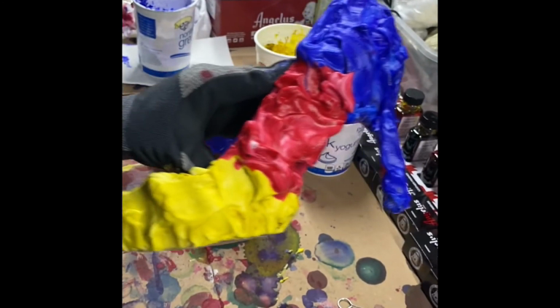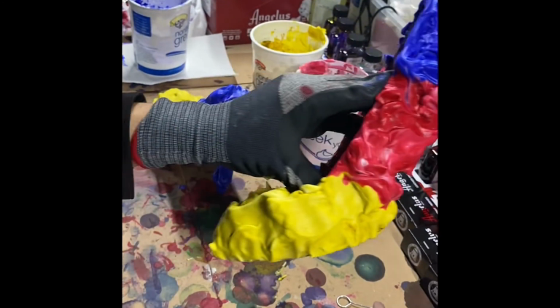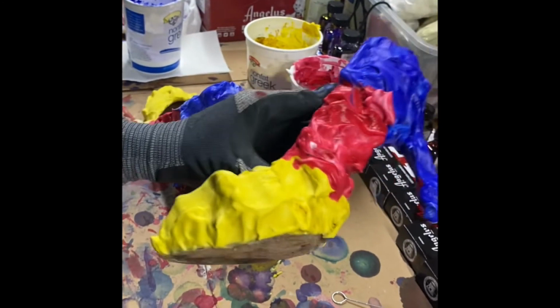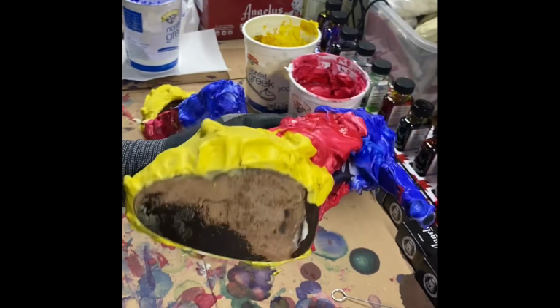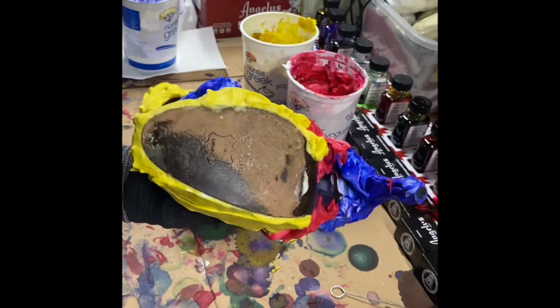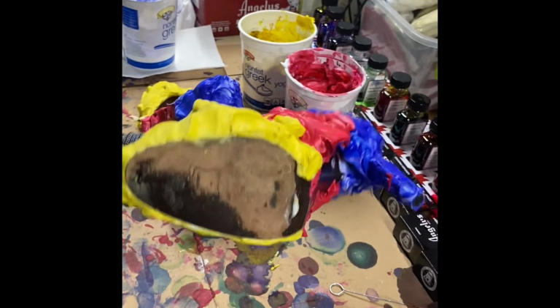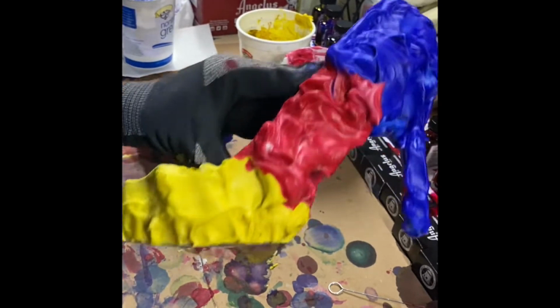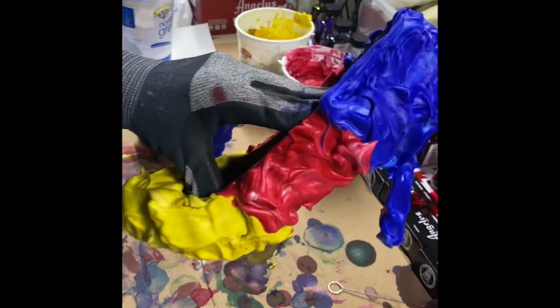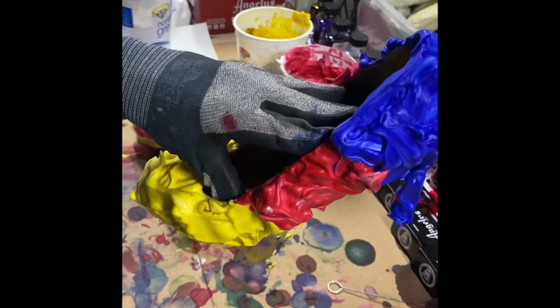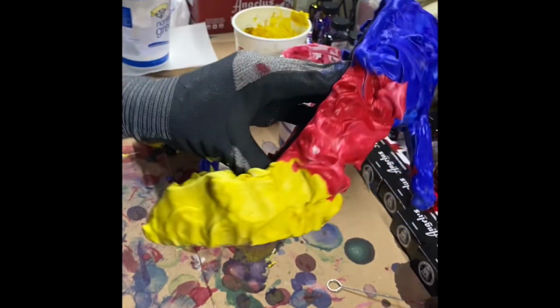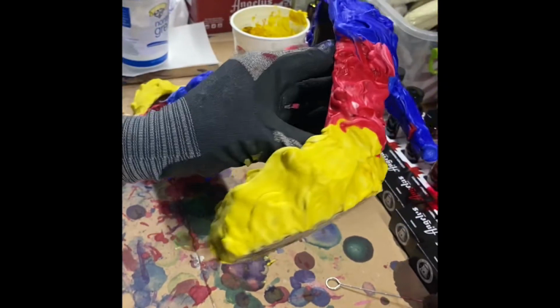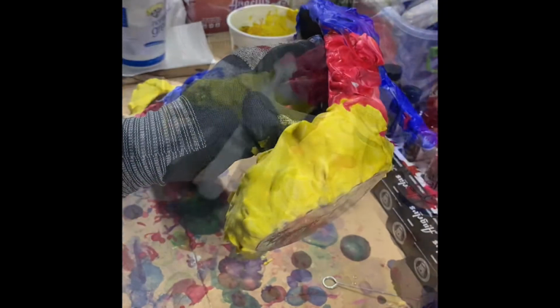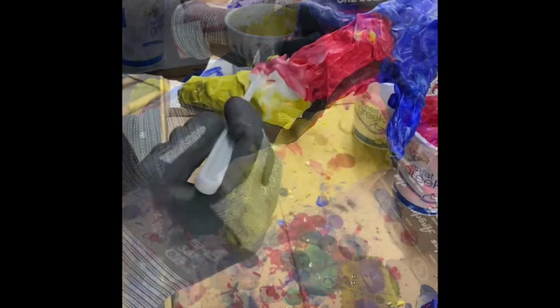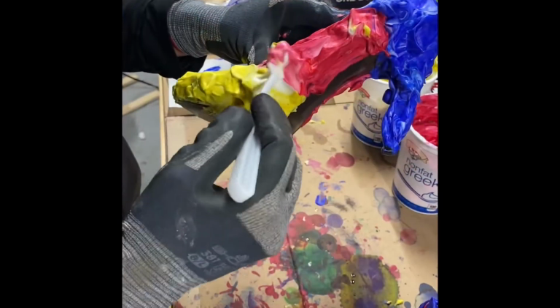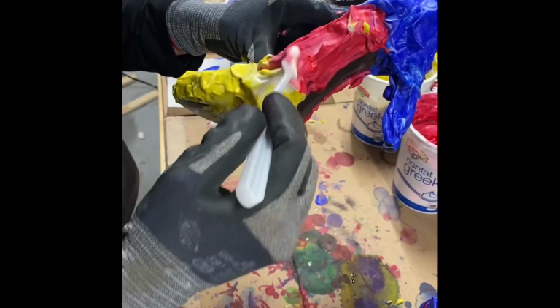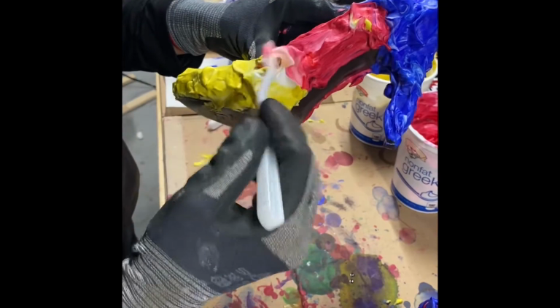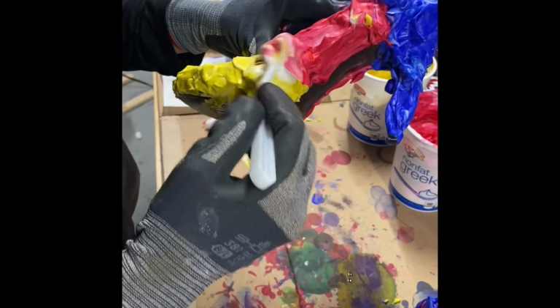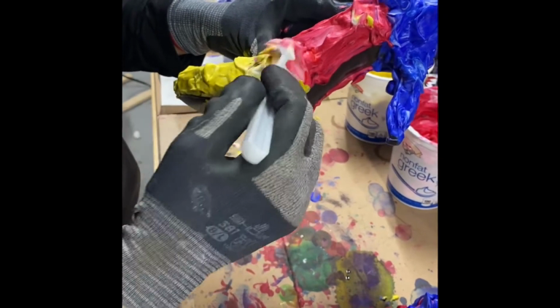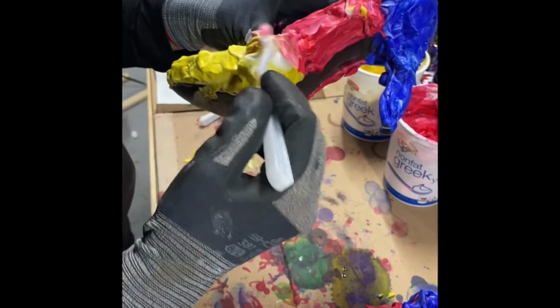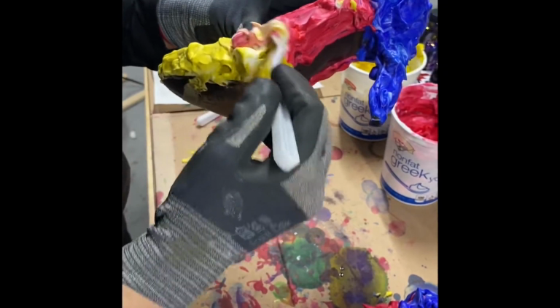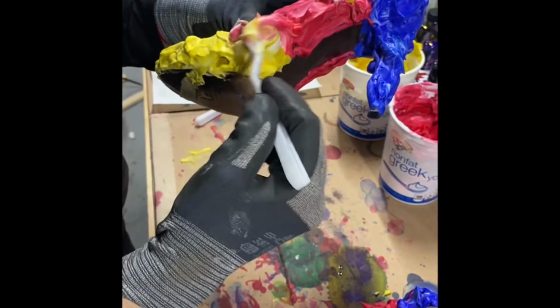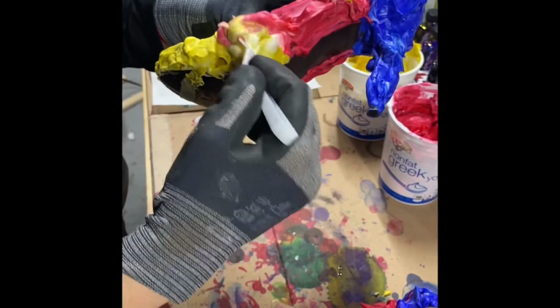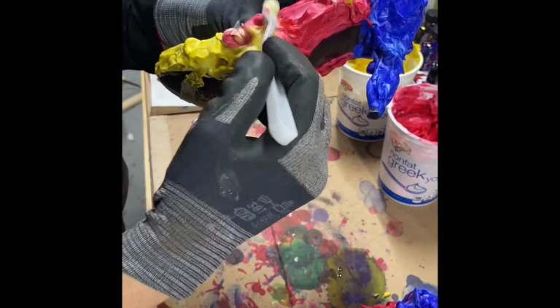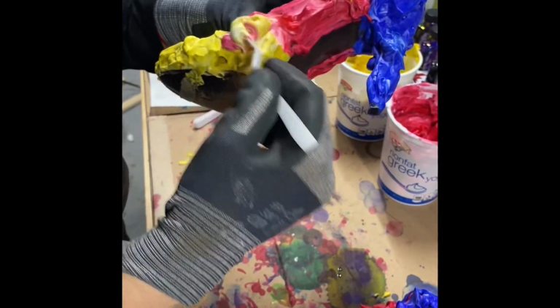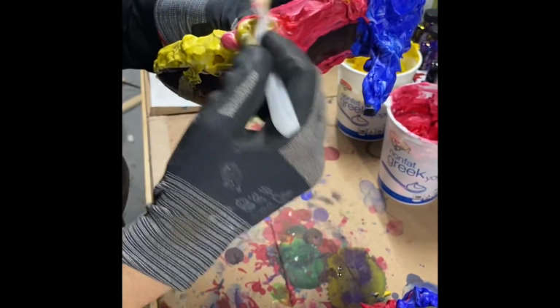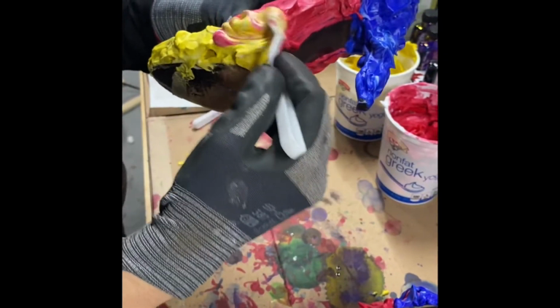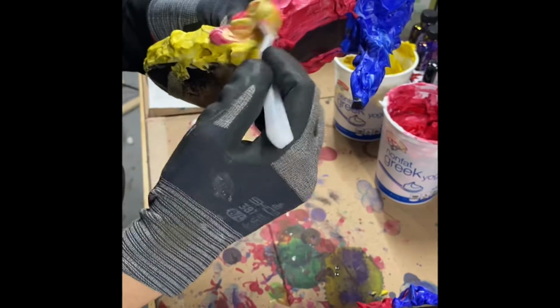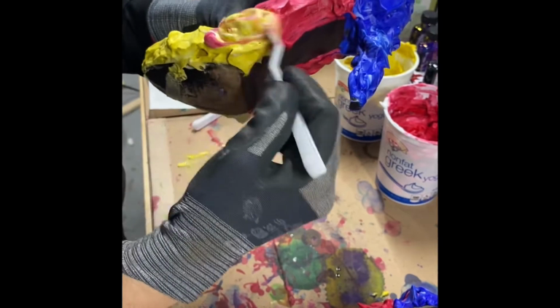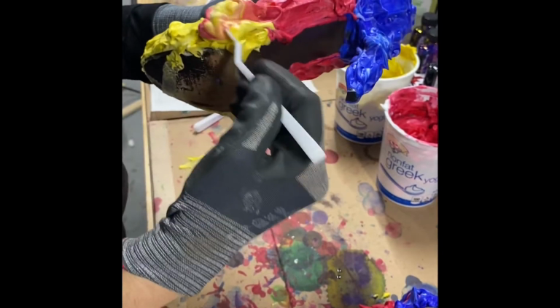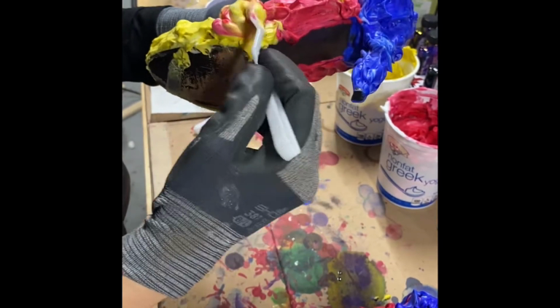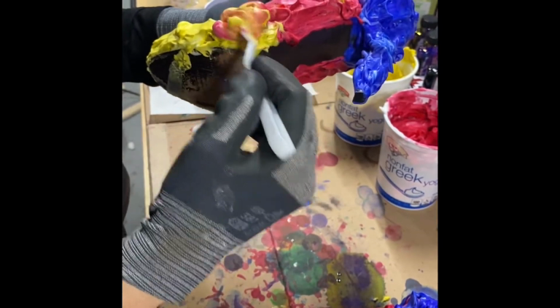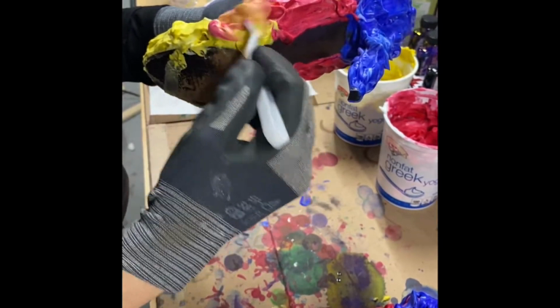And there it is looking like a cake. Then I cleaned the putty knives and mixed between the yellow and the red, and the red and the blue to make orange and purple layers.